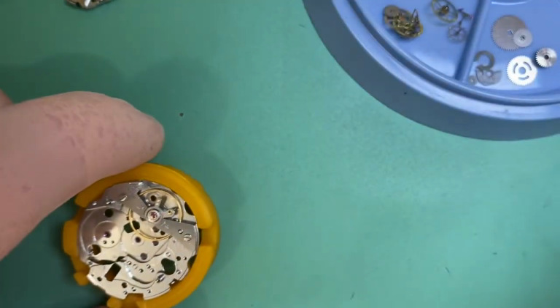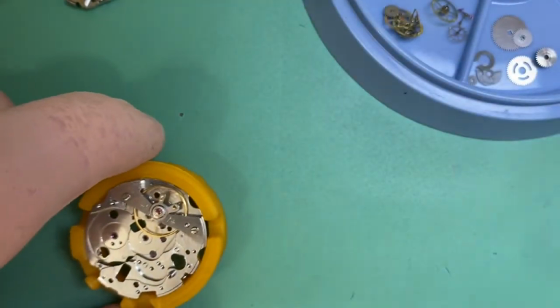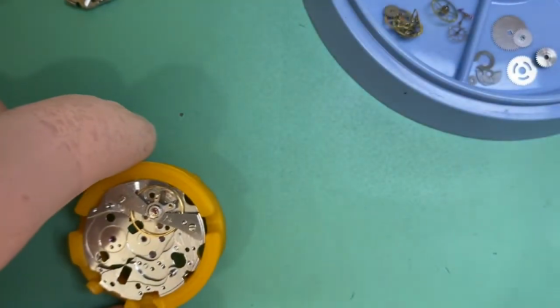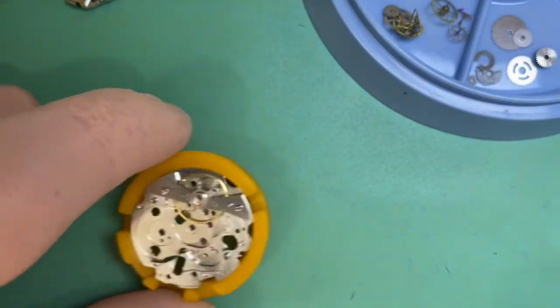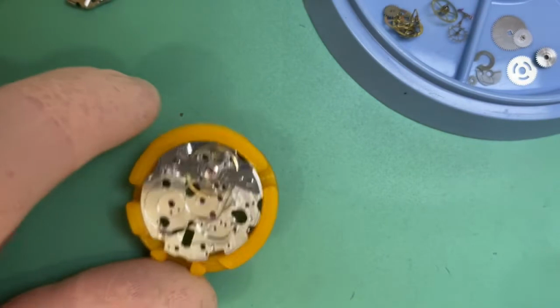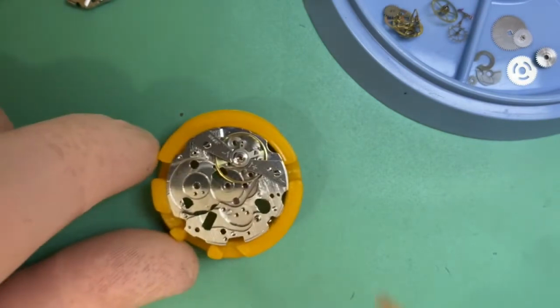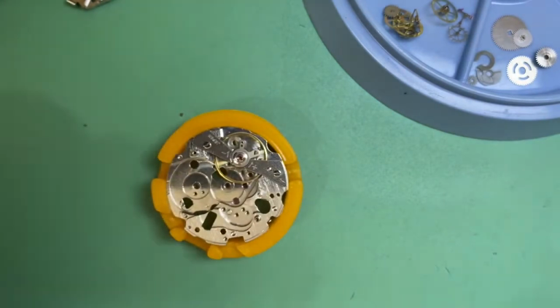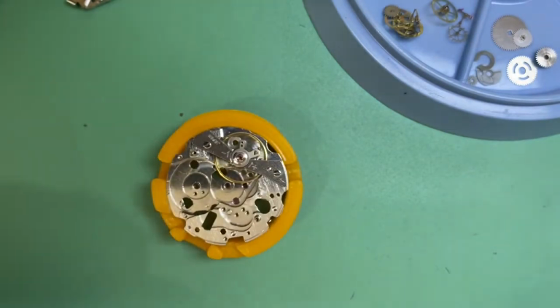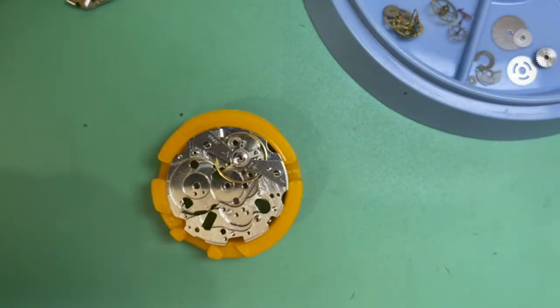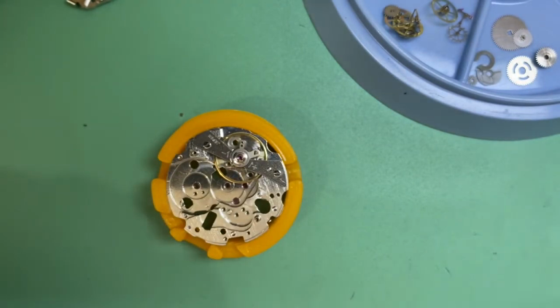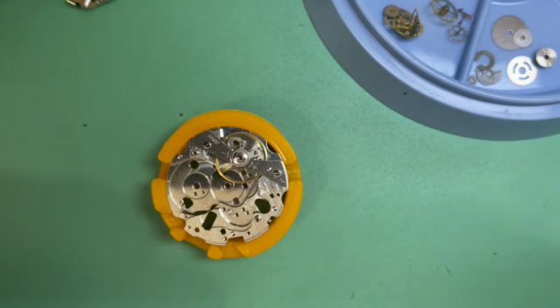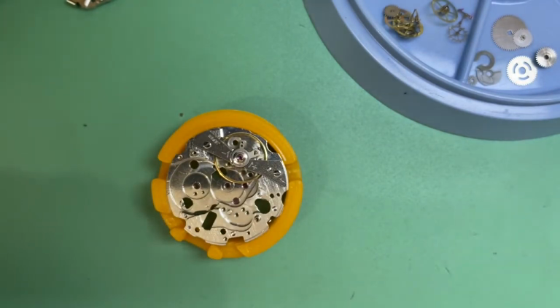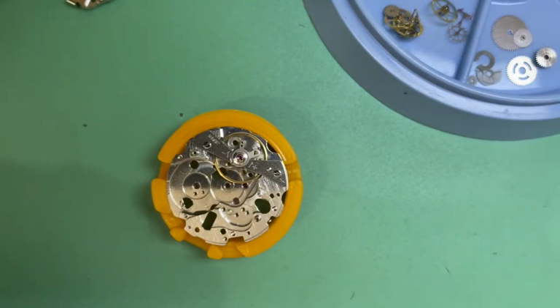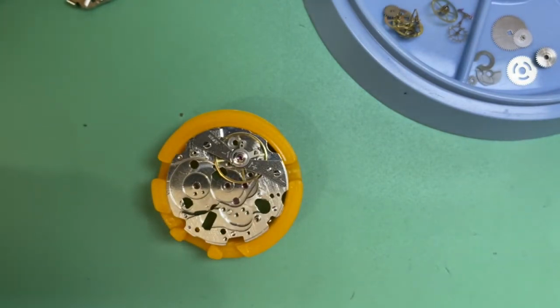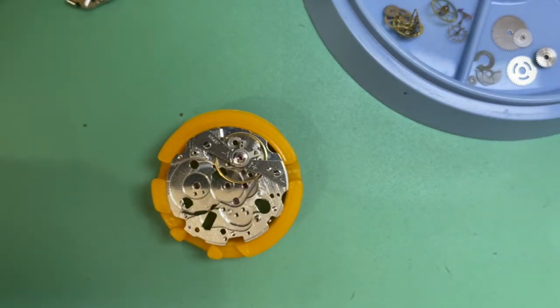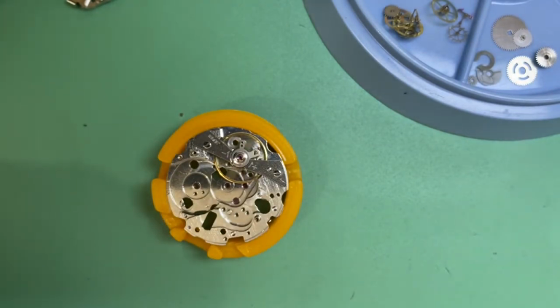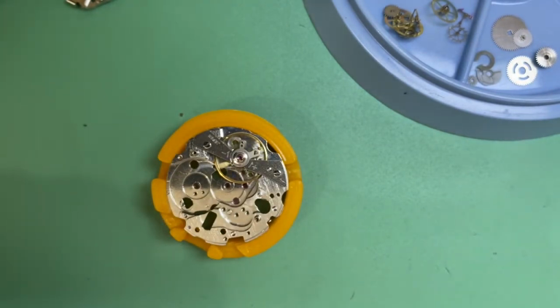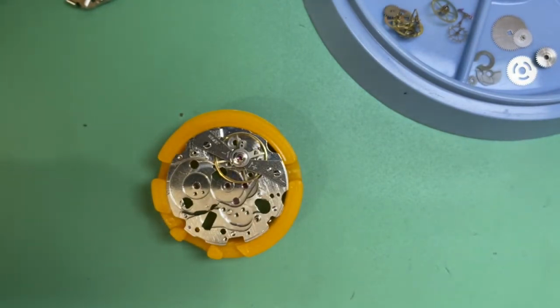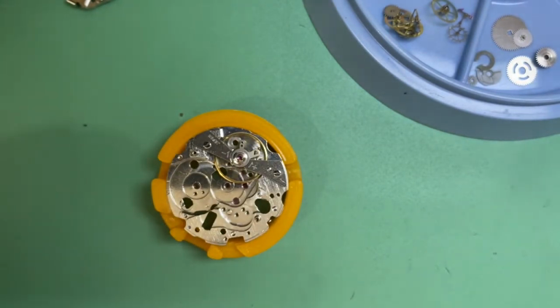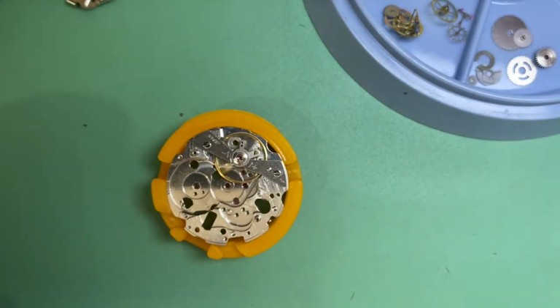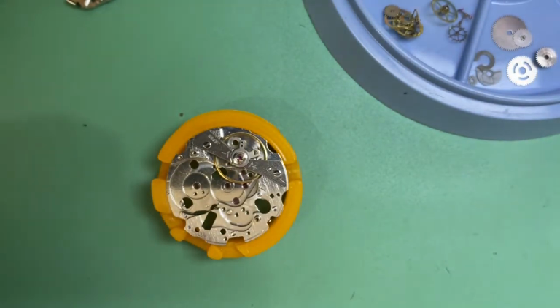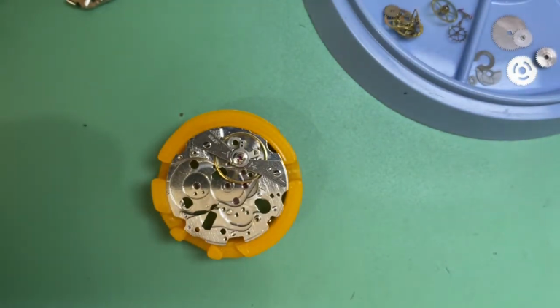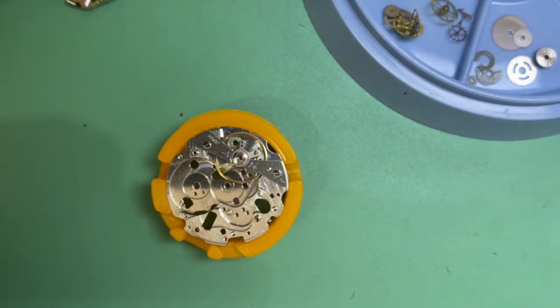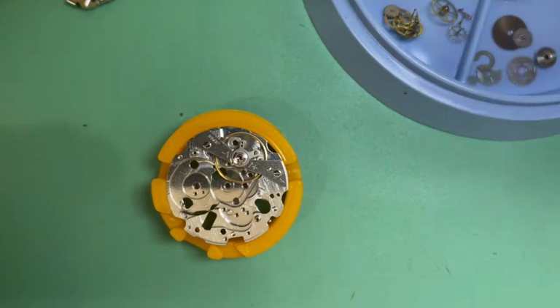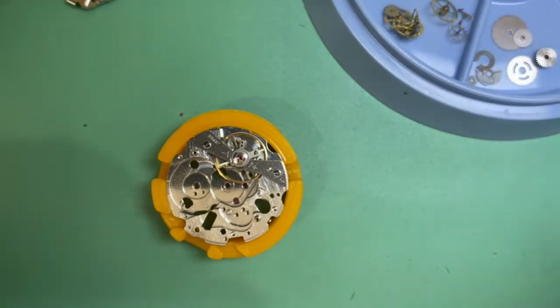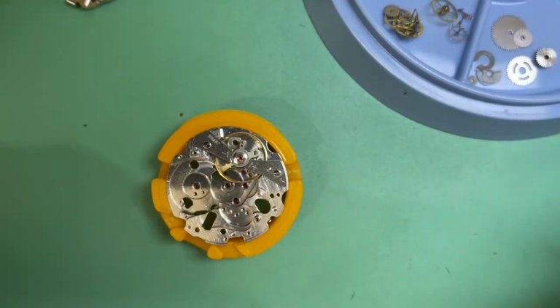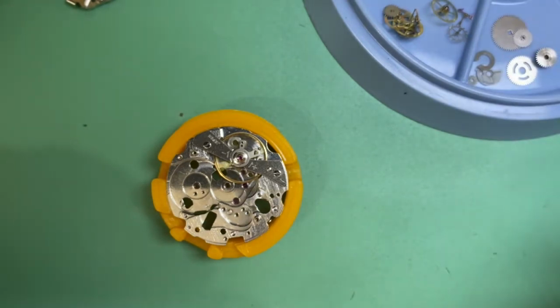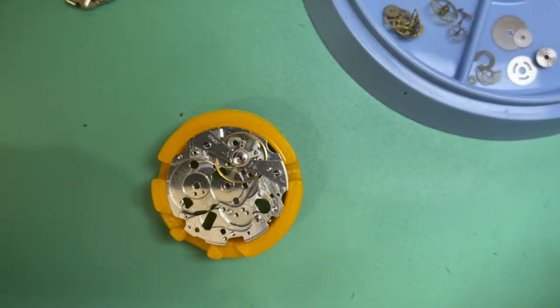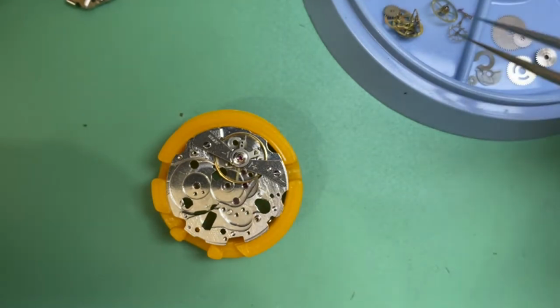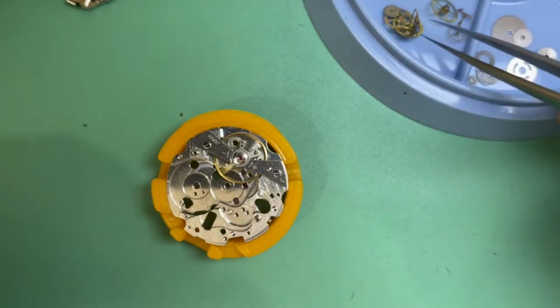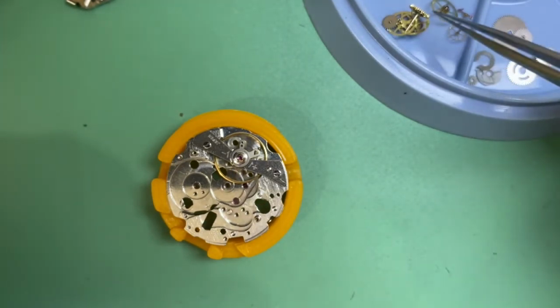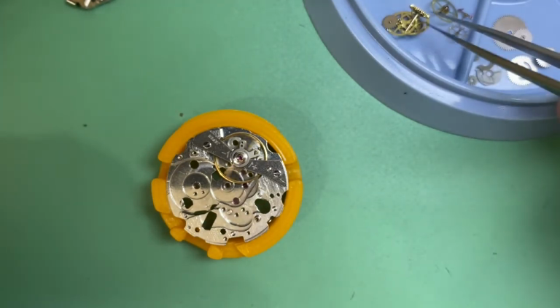We're going to use a new mainspring in the barrel because the old one was replaced and isn't the original anyway, so we're going to put a new one in there.